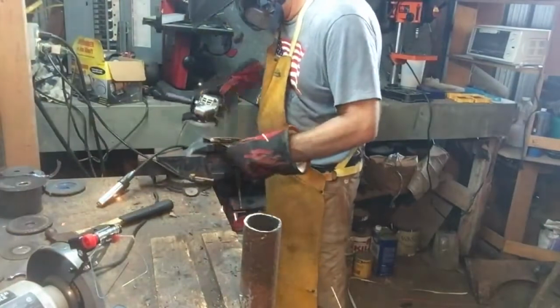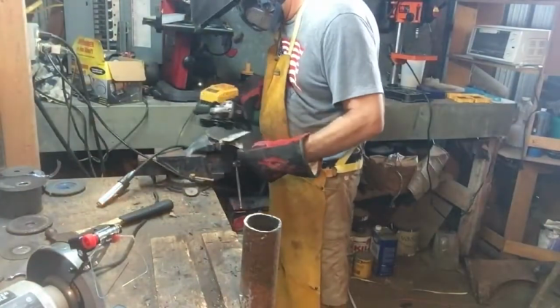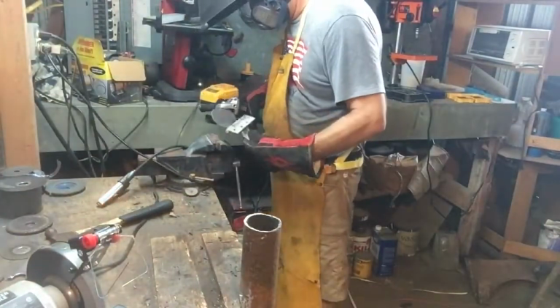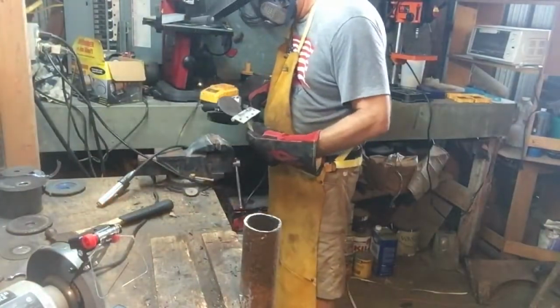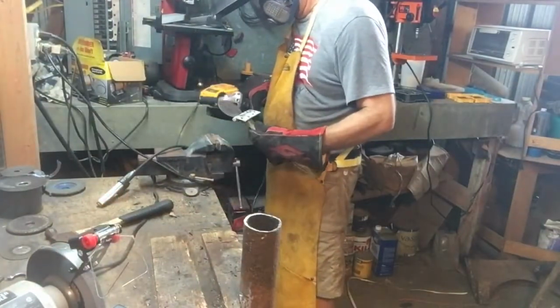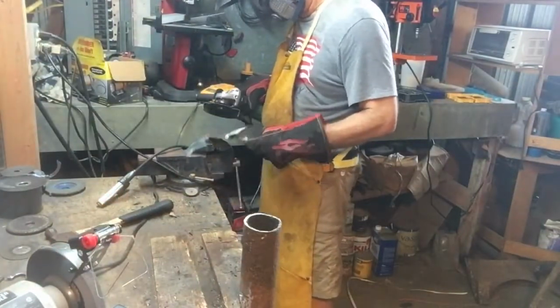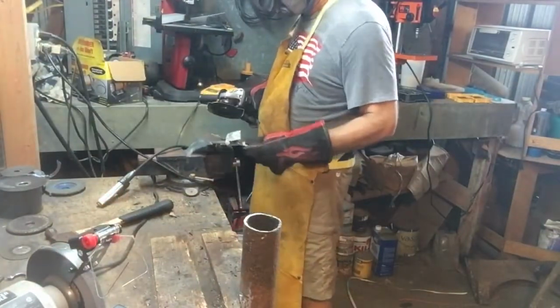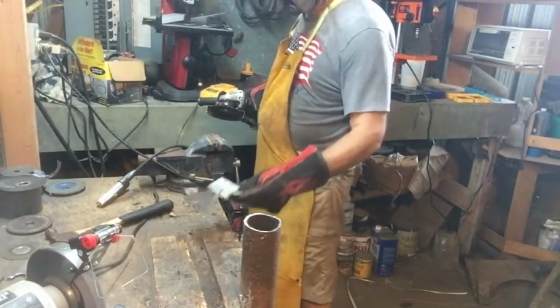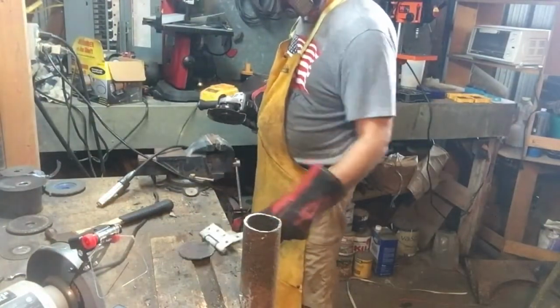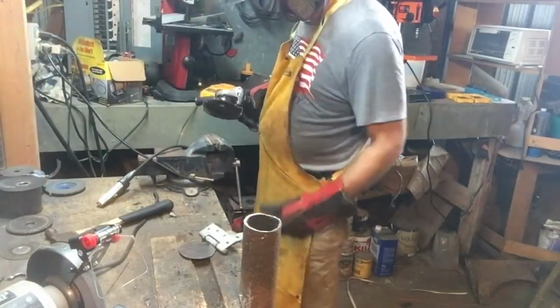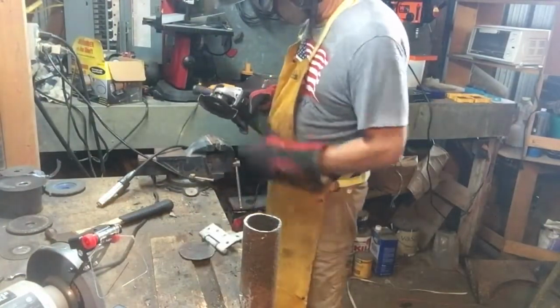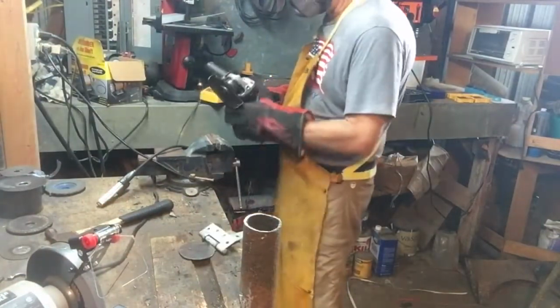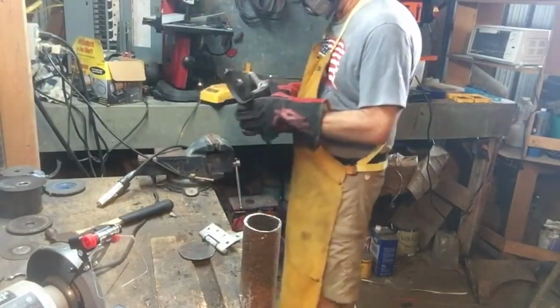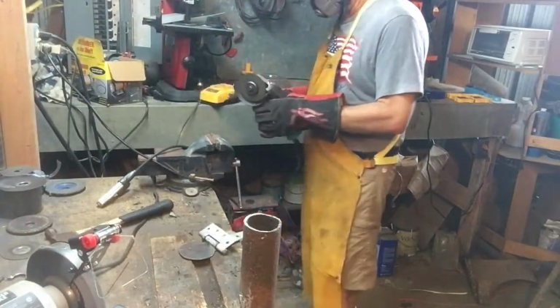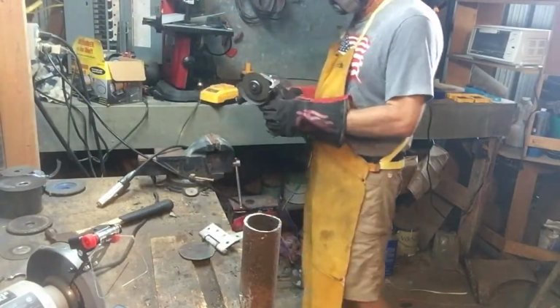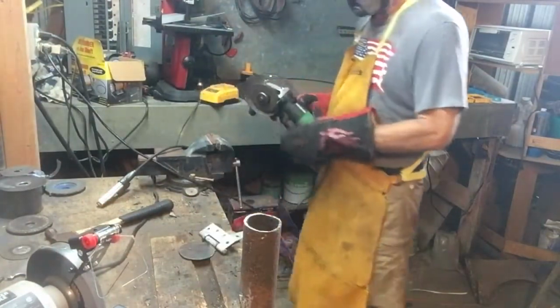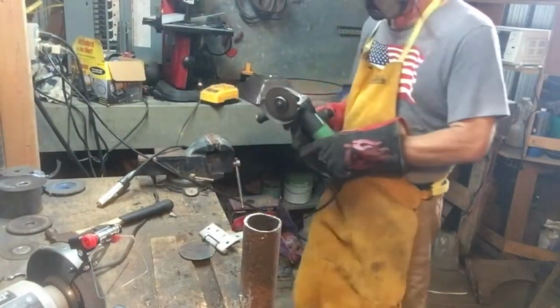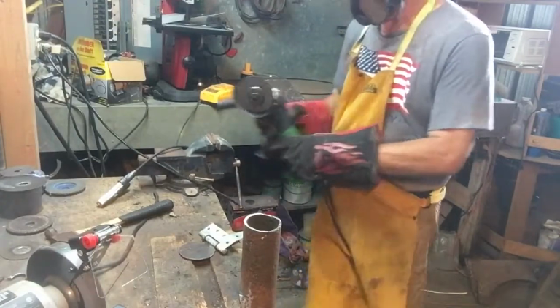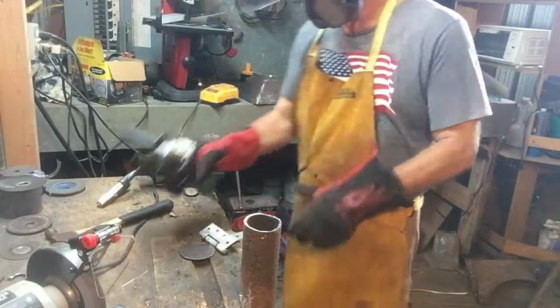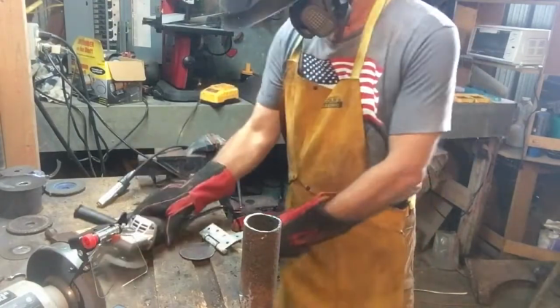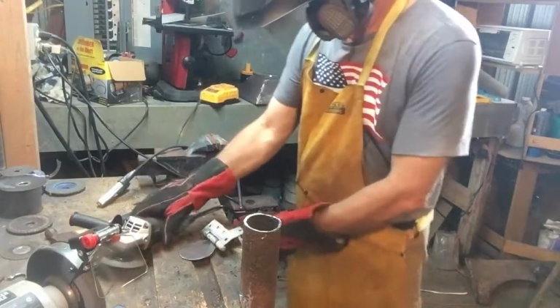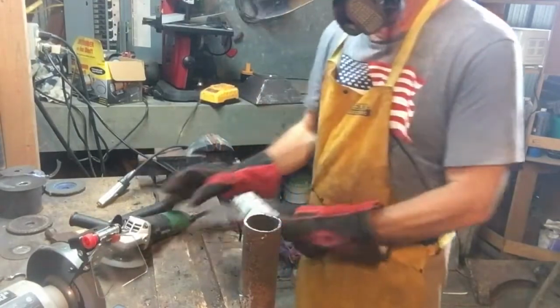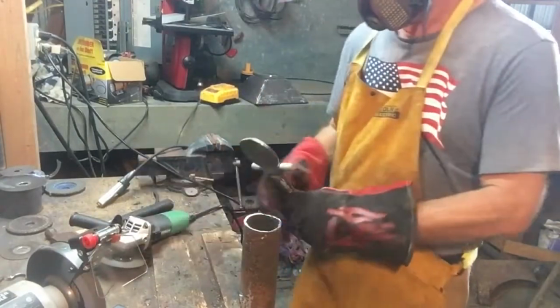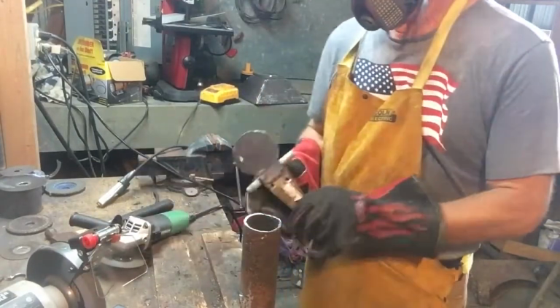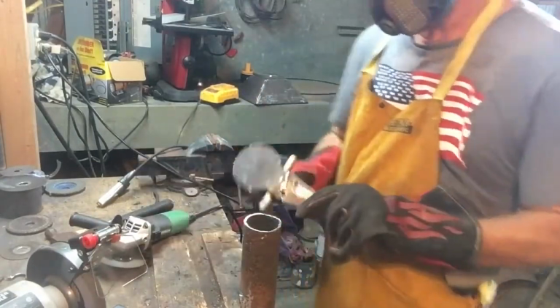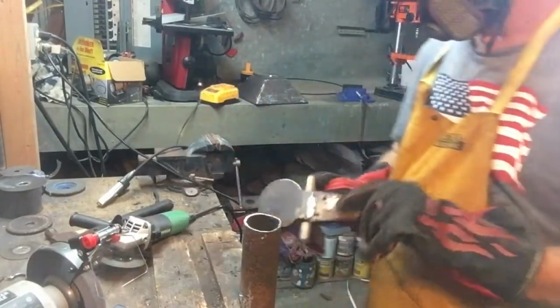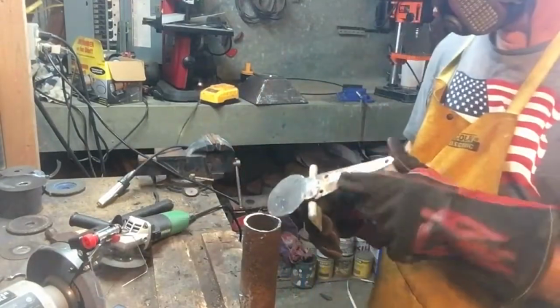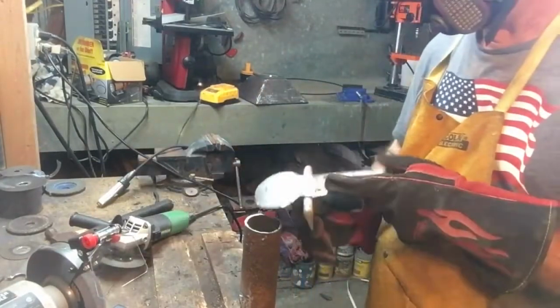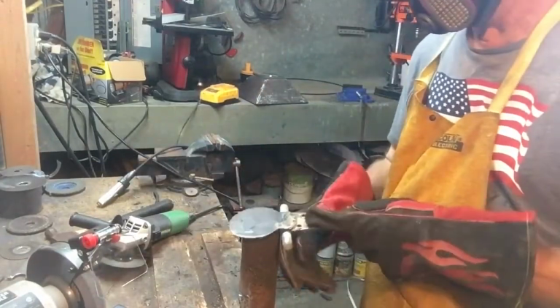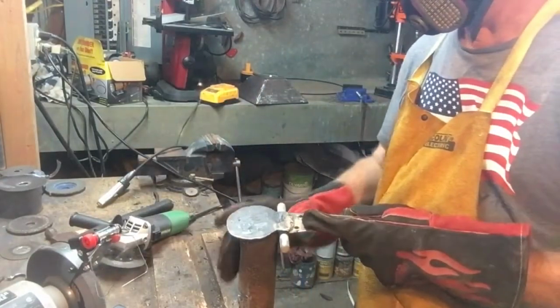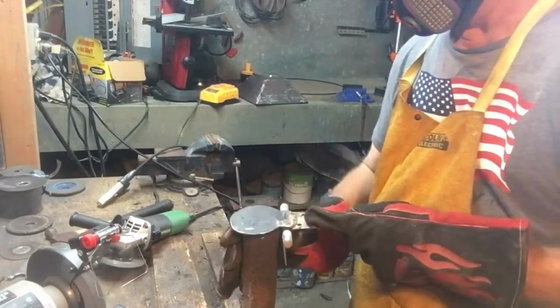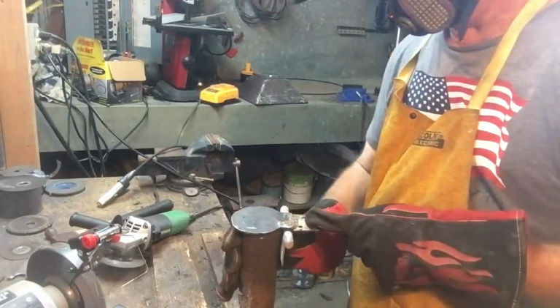I added a piece of one-inch round stock to the end of it as weight to help keep the ash dump flap closed when it begins to fill up with ash.